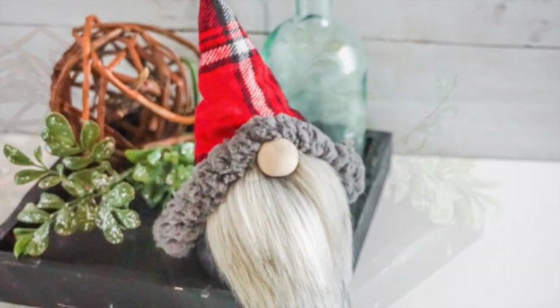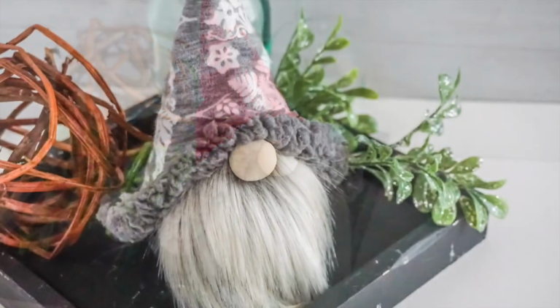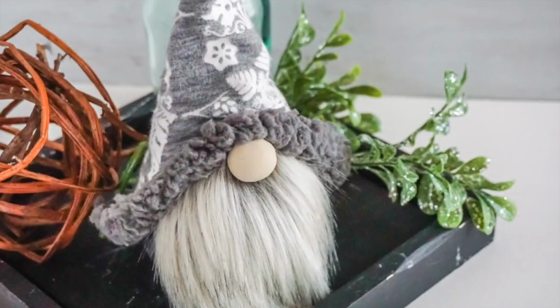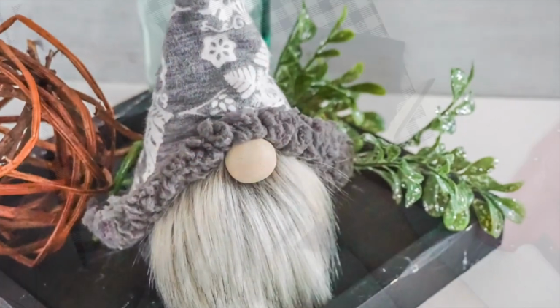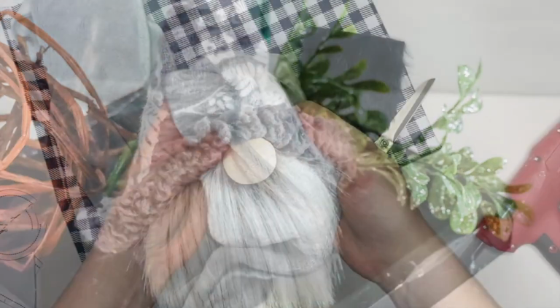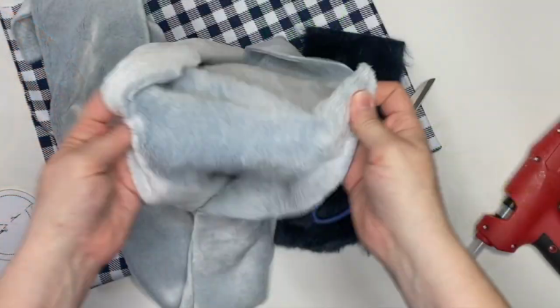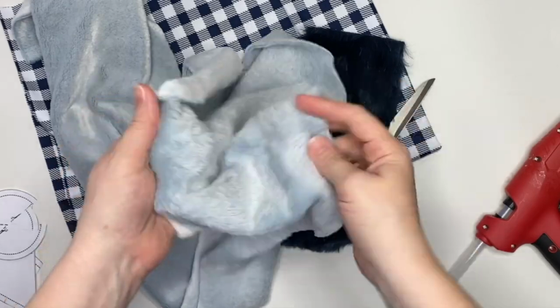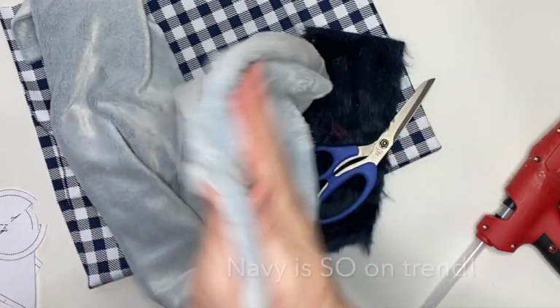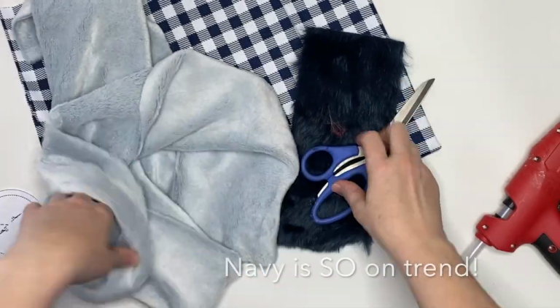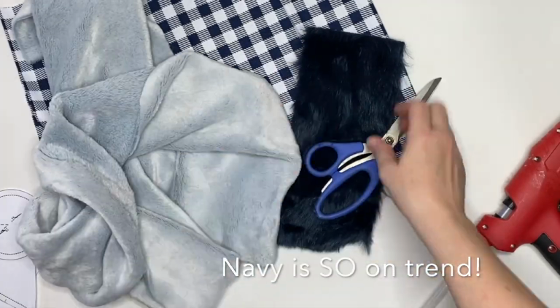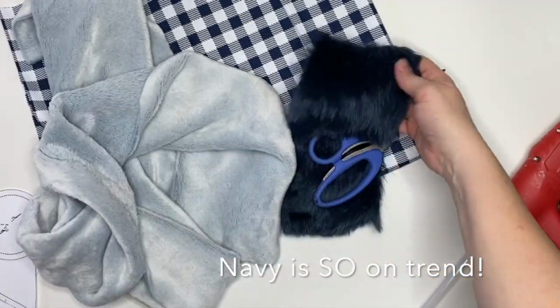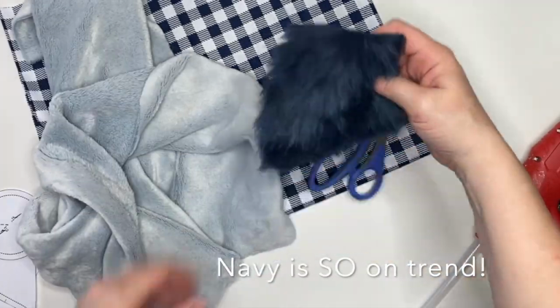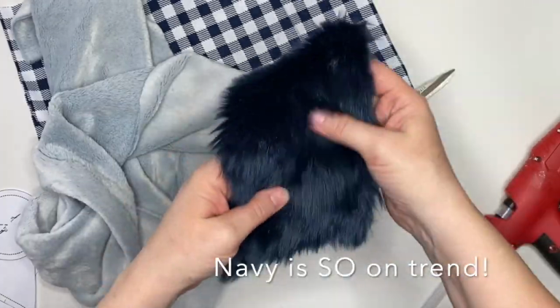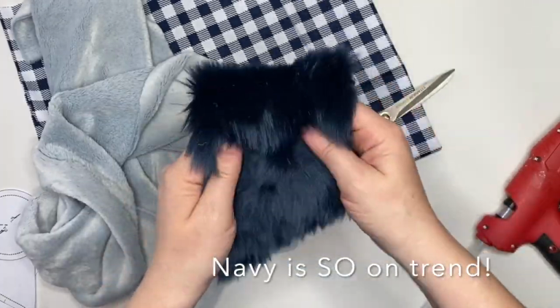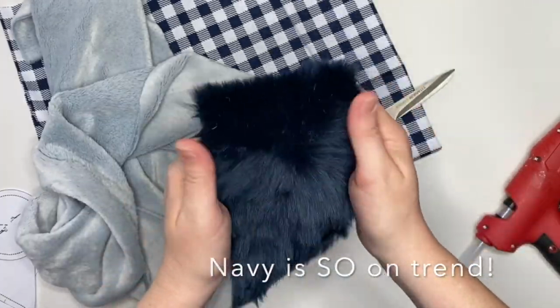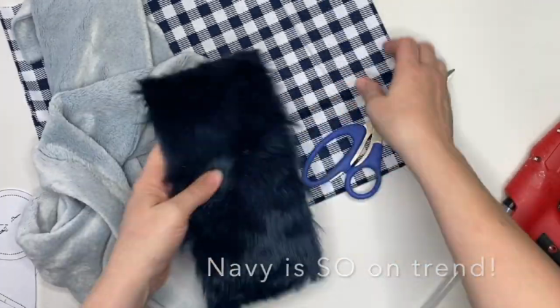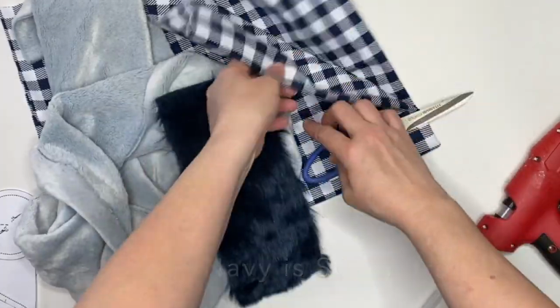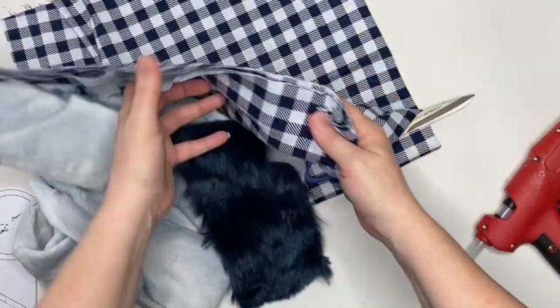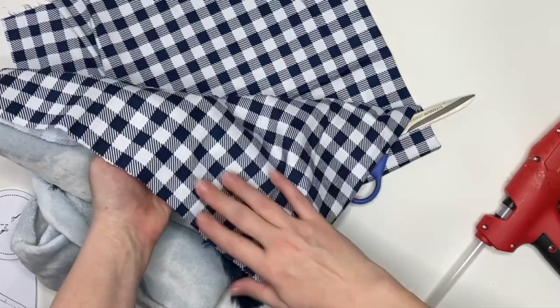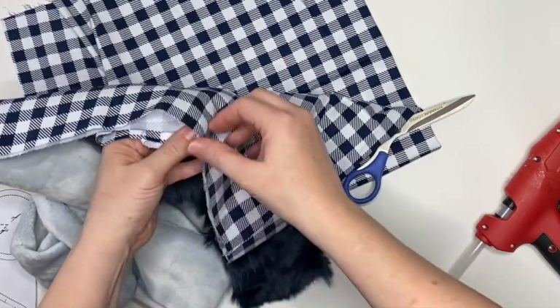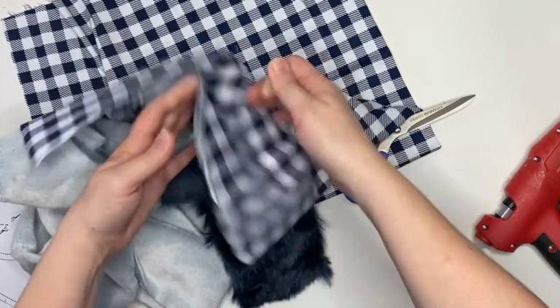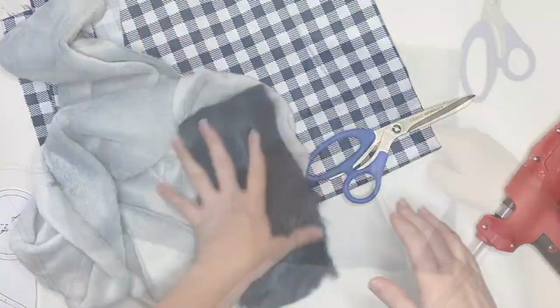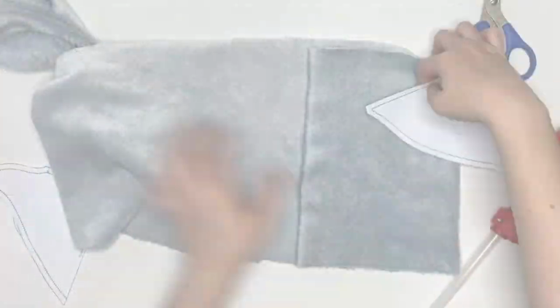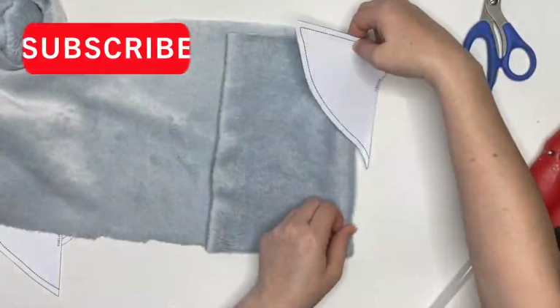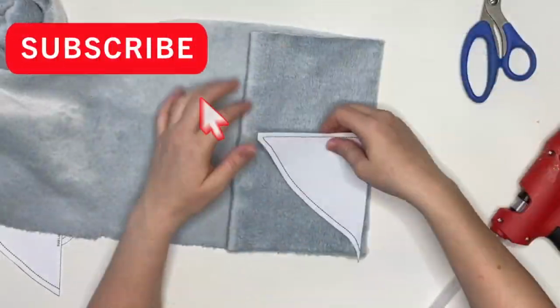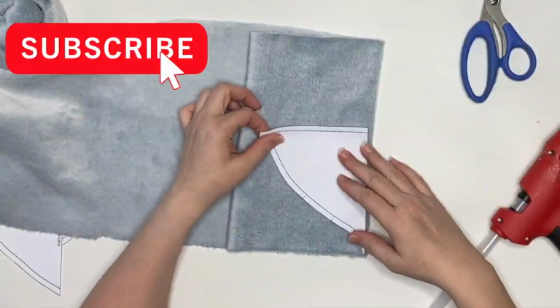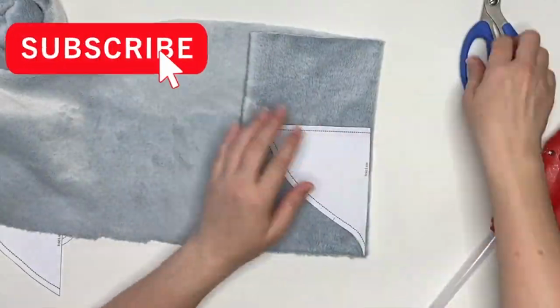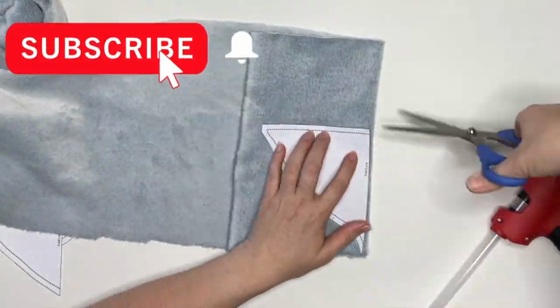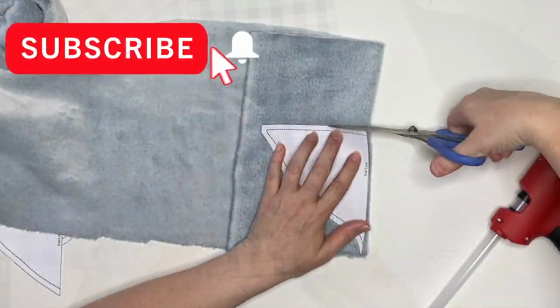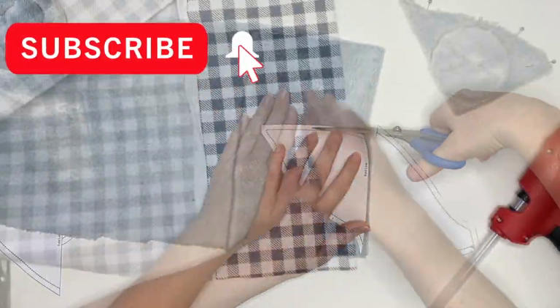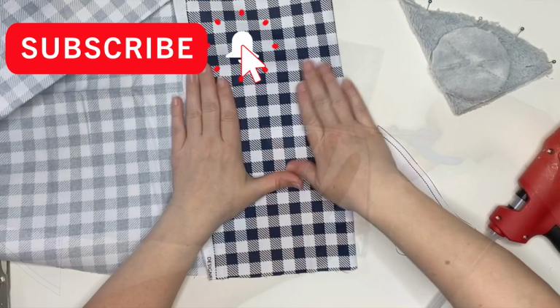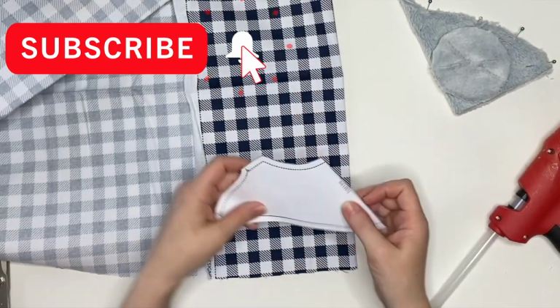I'm going to be using minky, this gorgeous navy fur, and a blue buffalo check. I'm also going to be using weight polyfill, and as I mentioned you can use a hot glue gun or a sewing machine.